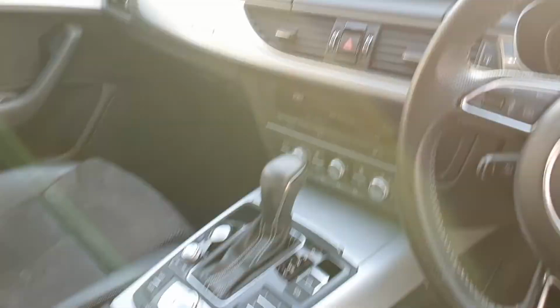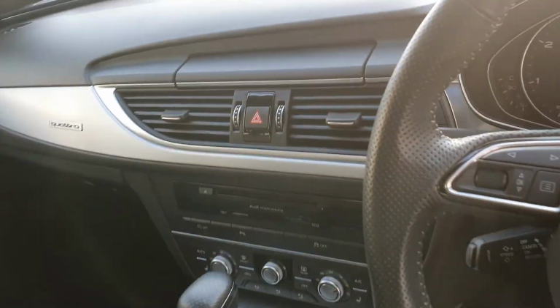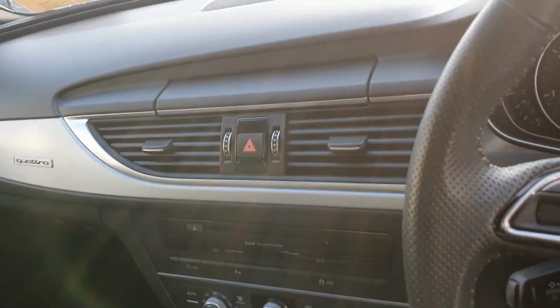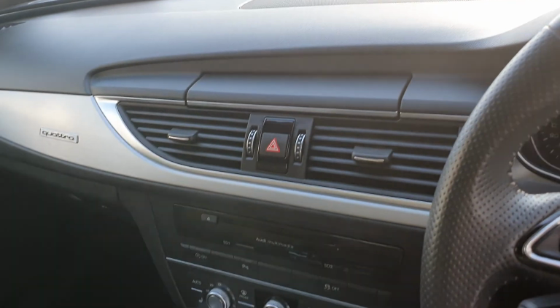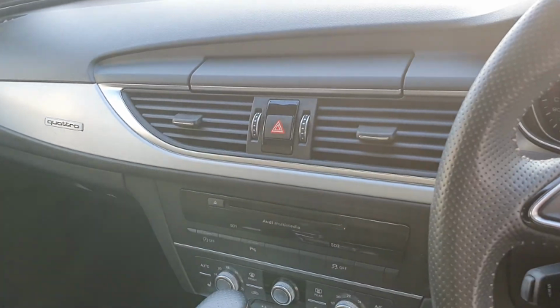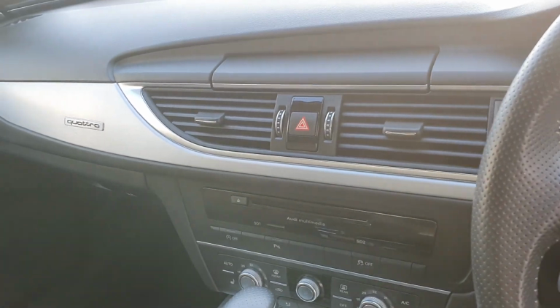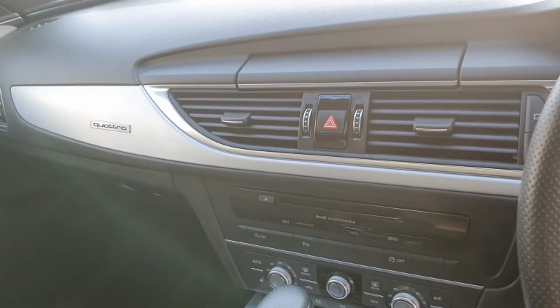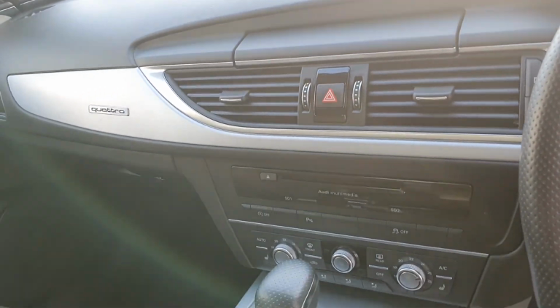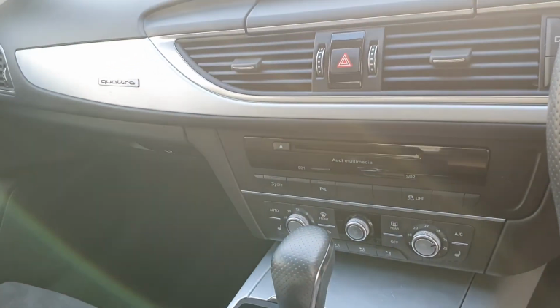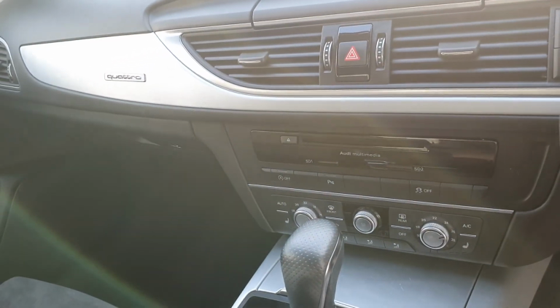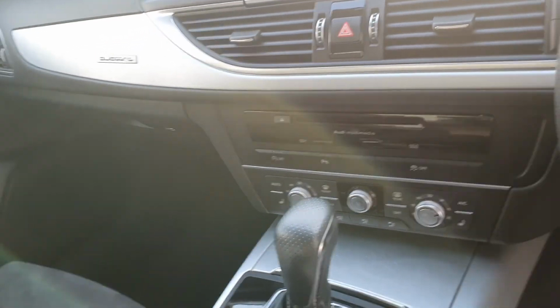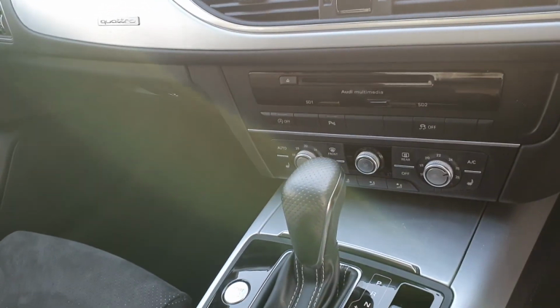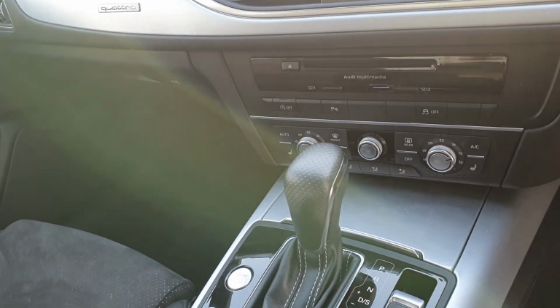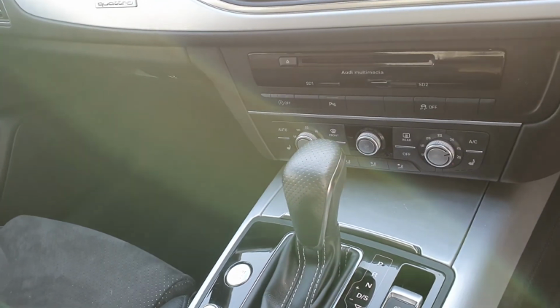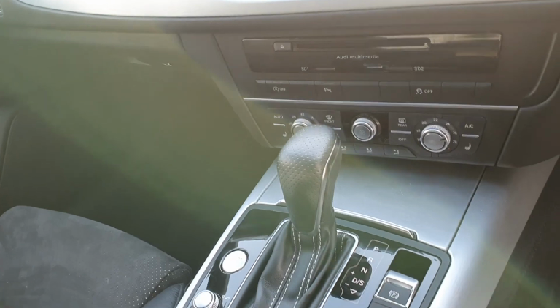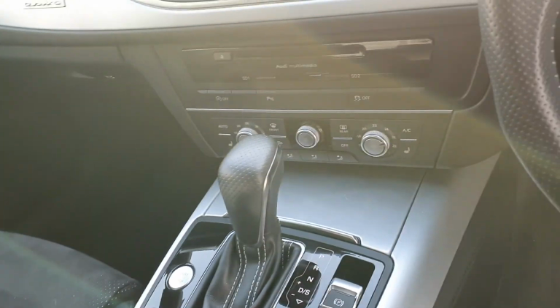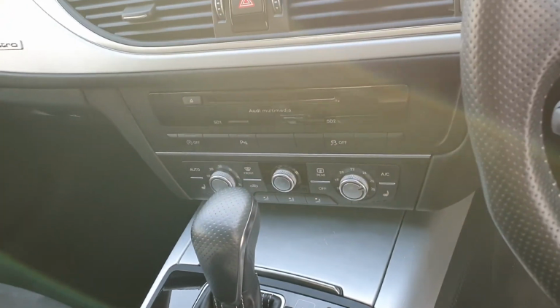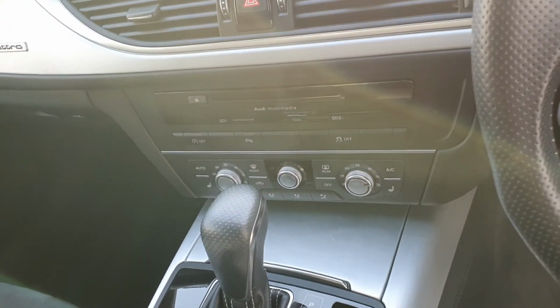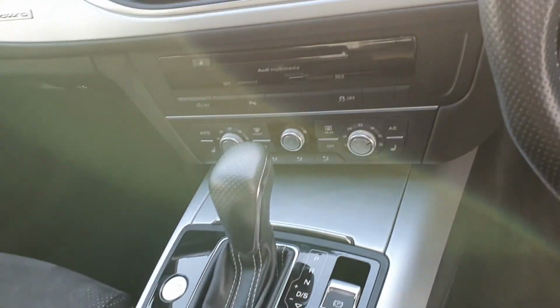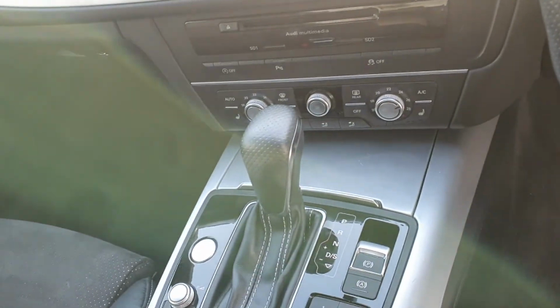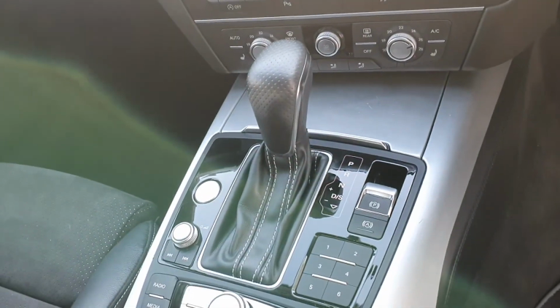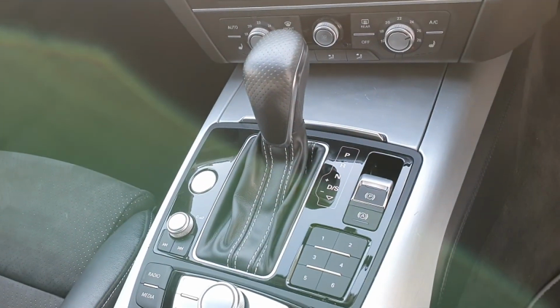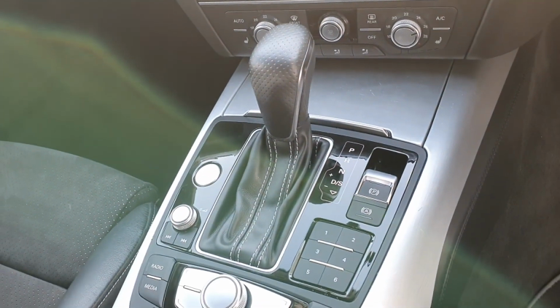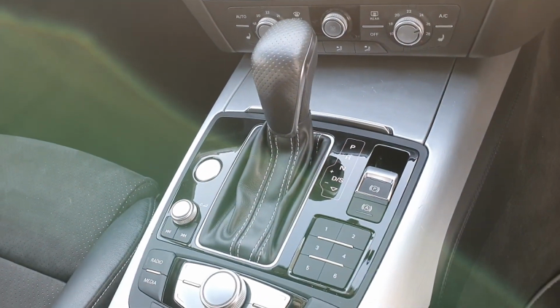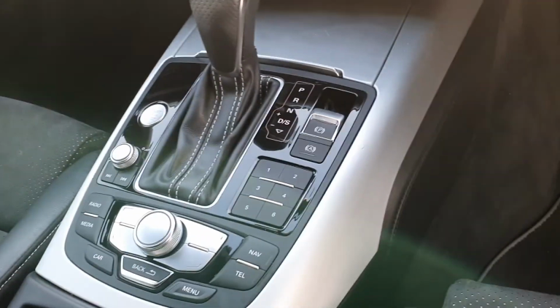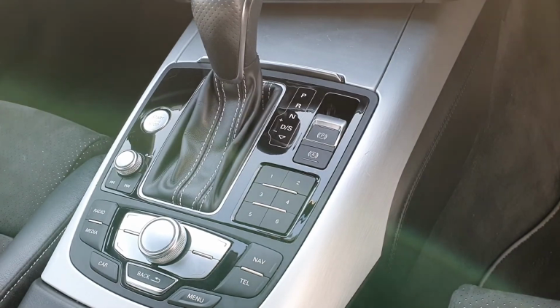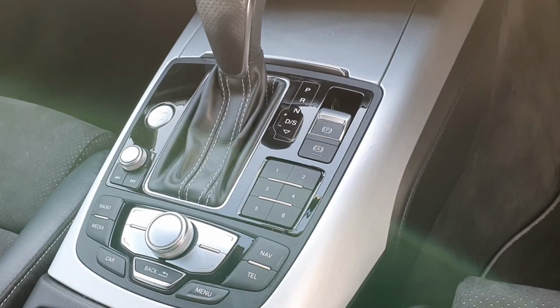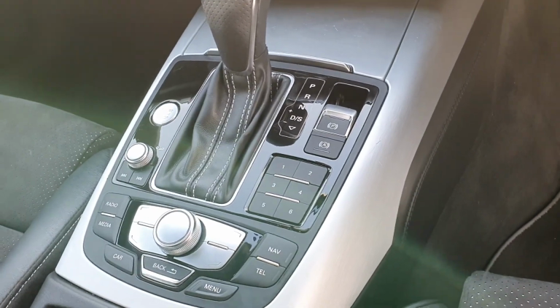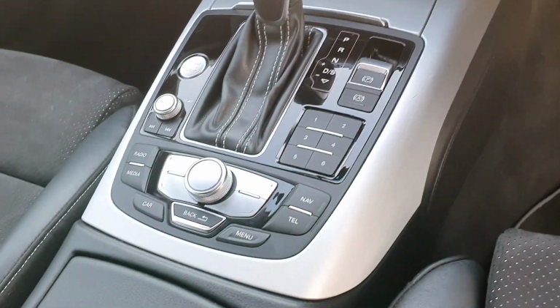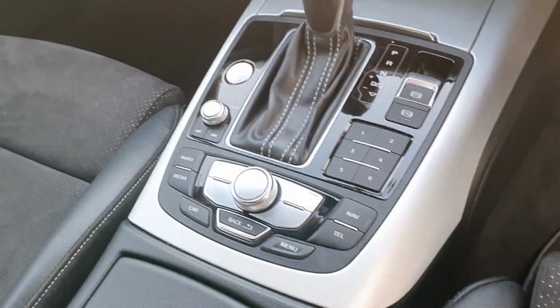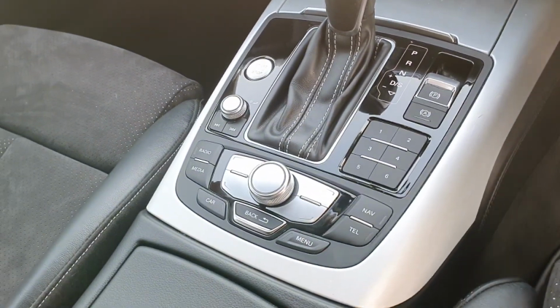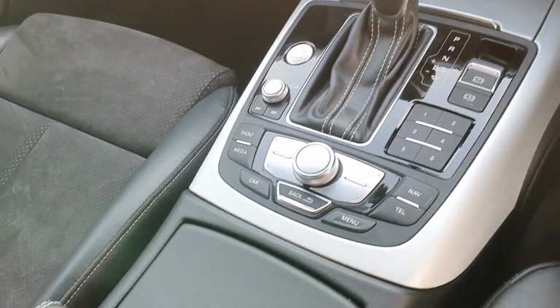Inside, the pop-up MMI screen comes up for Bluetooth connectivity, satellite navigation, and more. We have stop-start technology, dual zone climate control with heated seats. It's a 7-speed S-Tronic gearbox, electric handbrake, automatic hill hold assist, and button stop-start ignition.